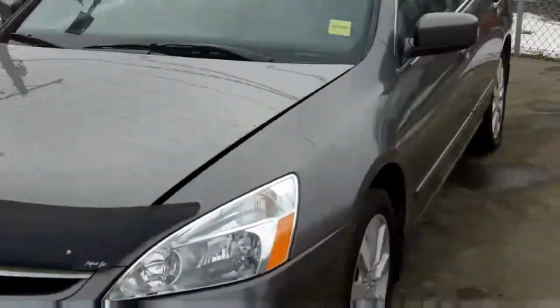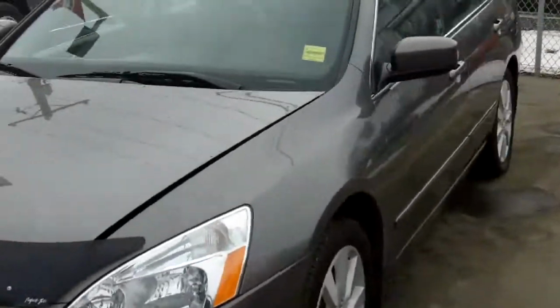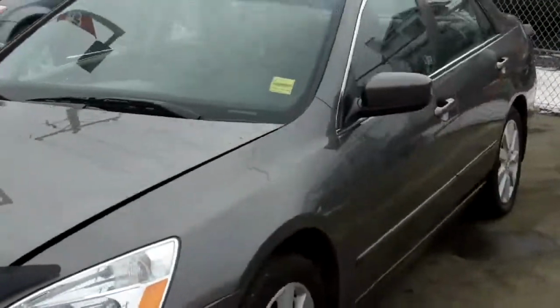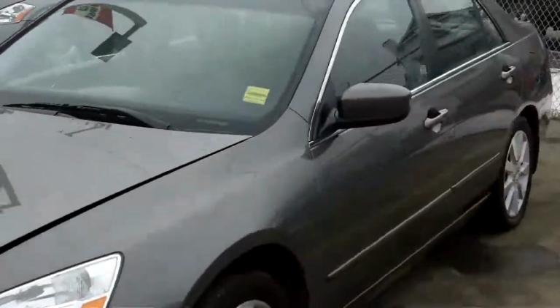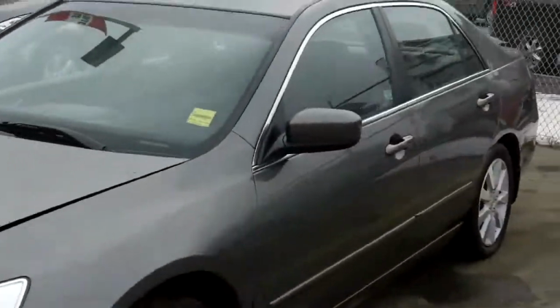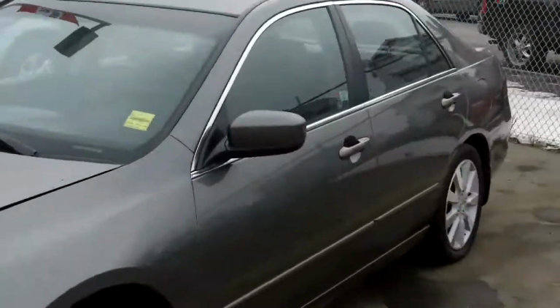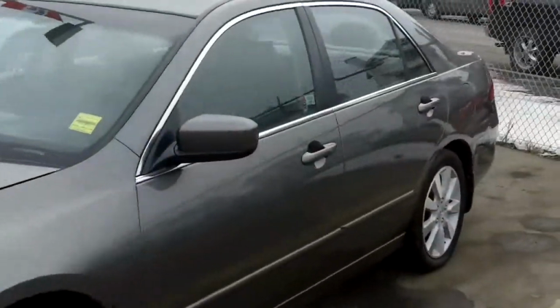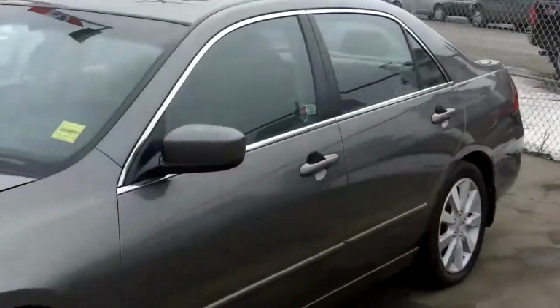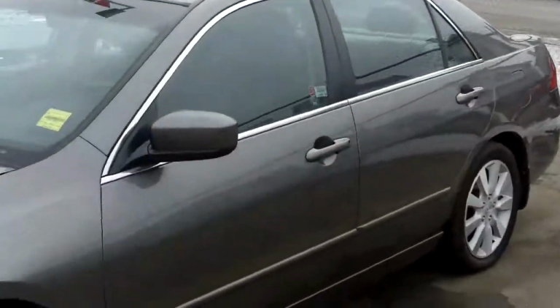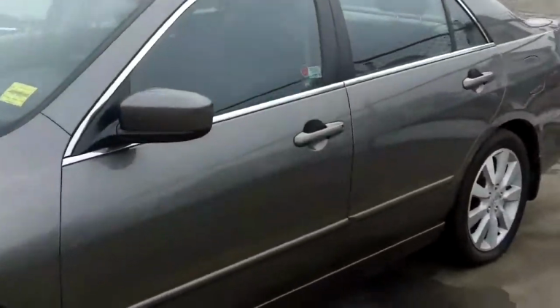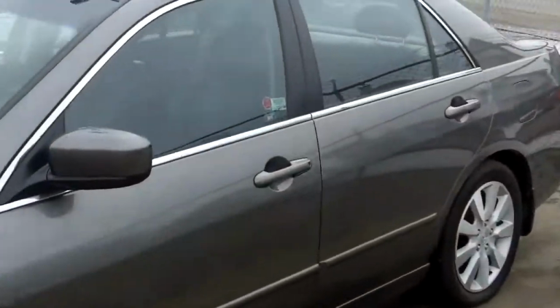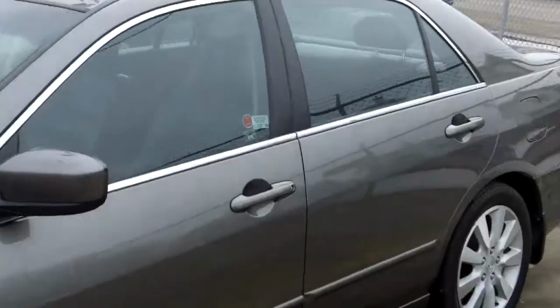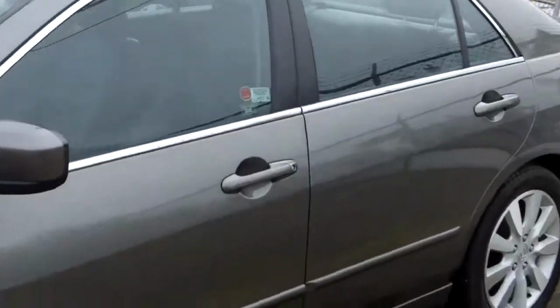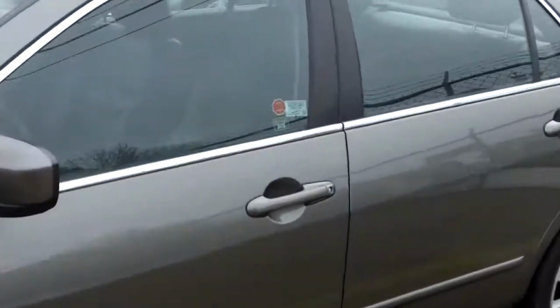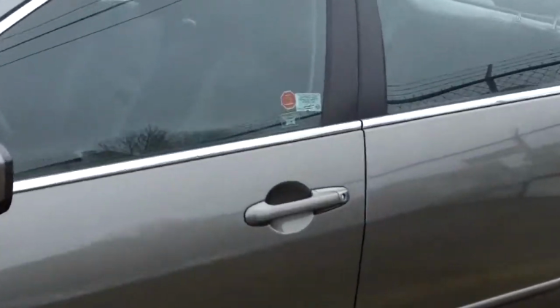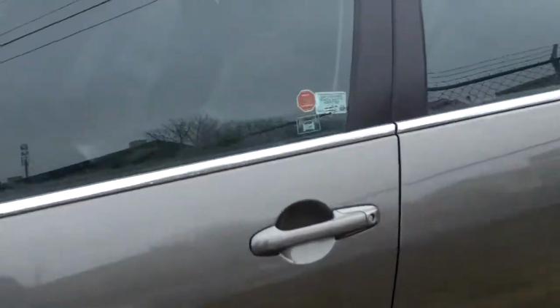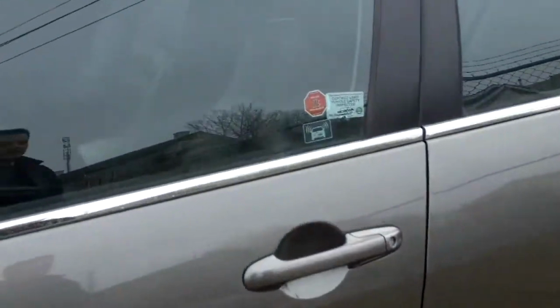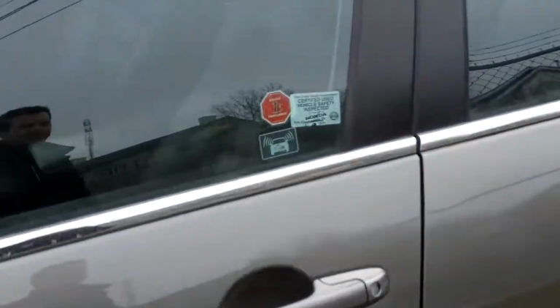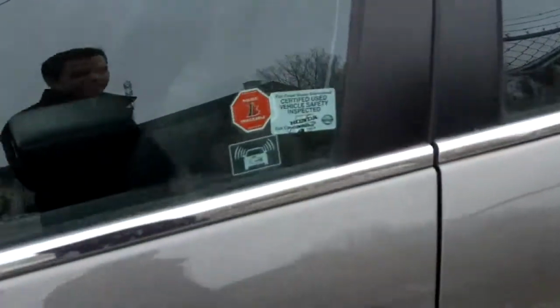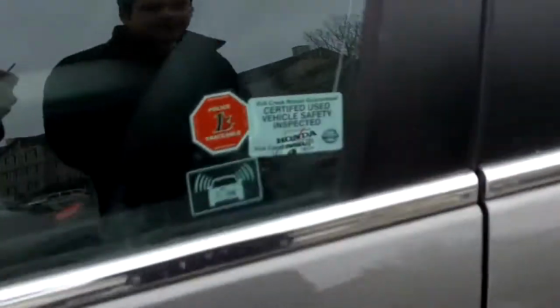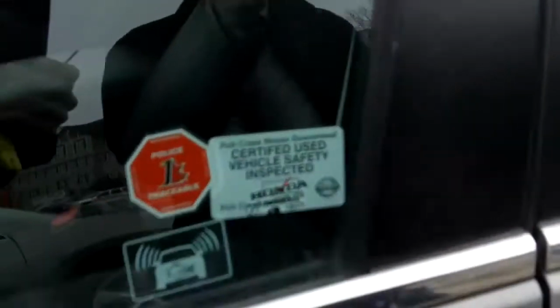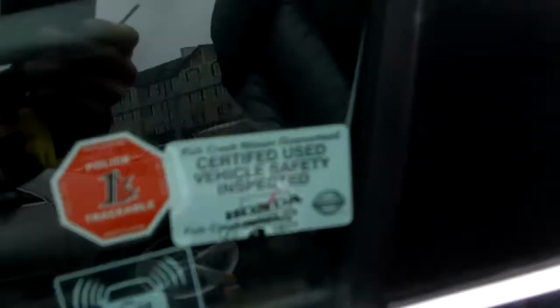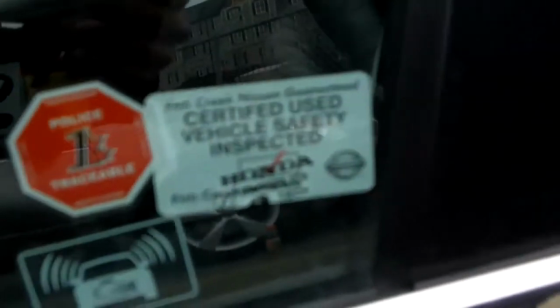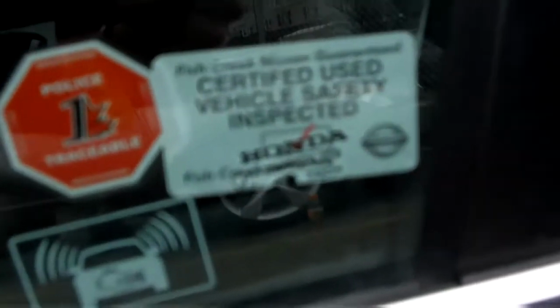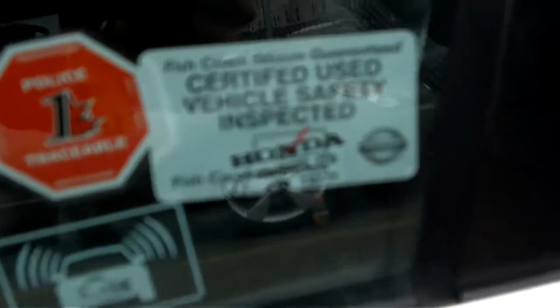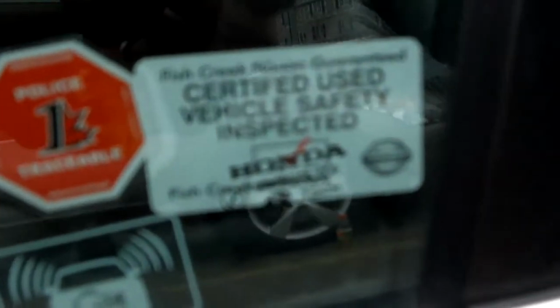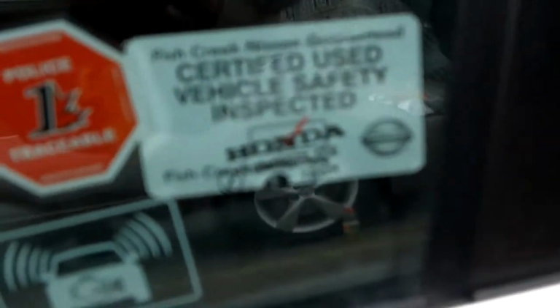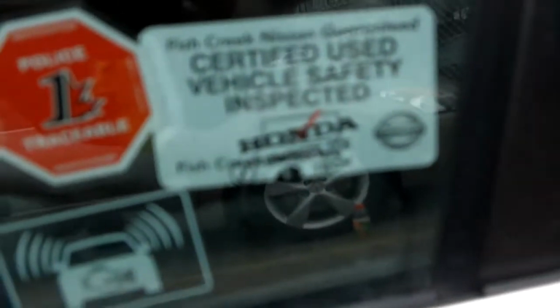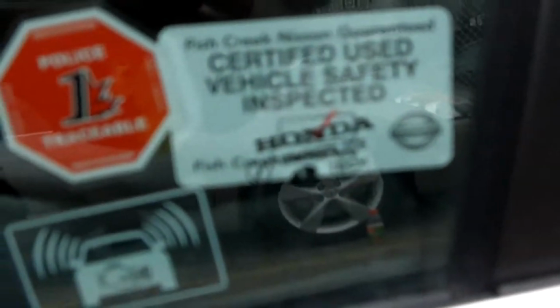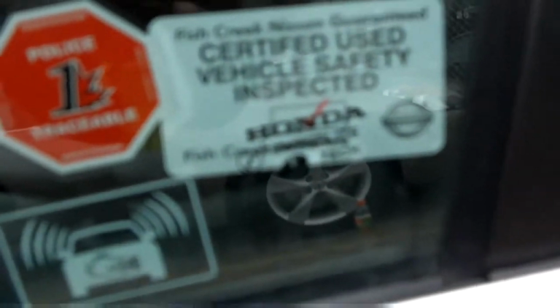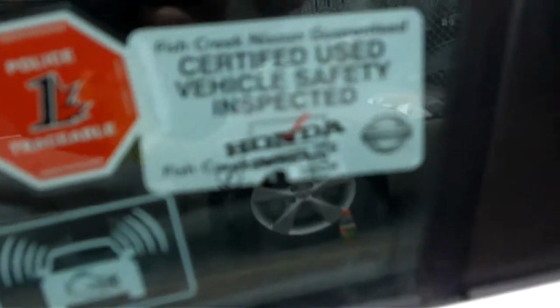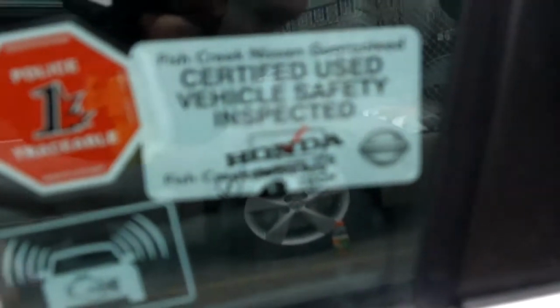Beautiful styling. And just so you know, all of our vehicles are certified and come with a 152-point mechanical inspection.